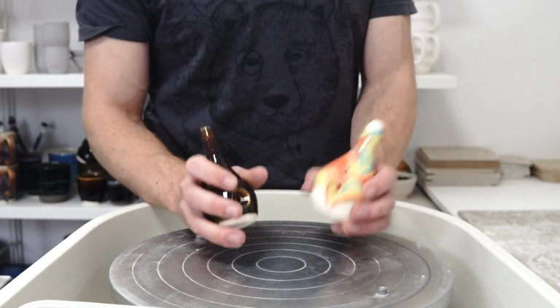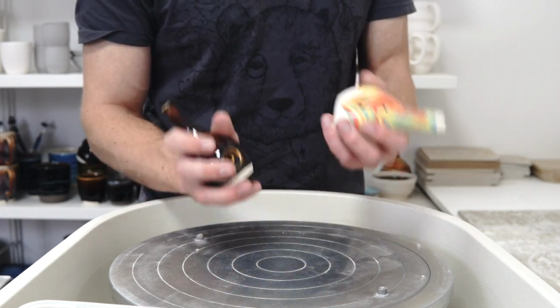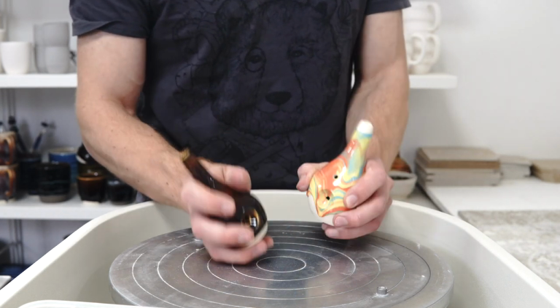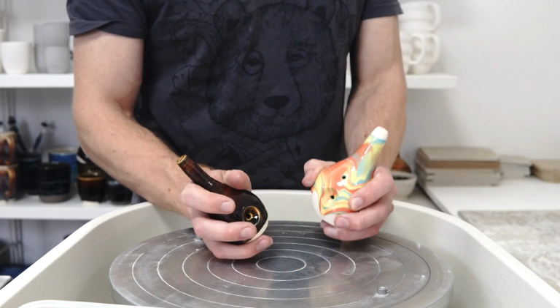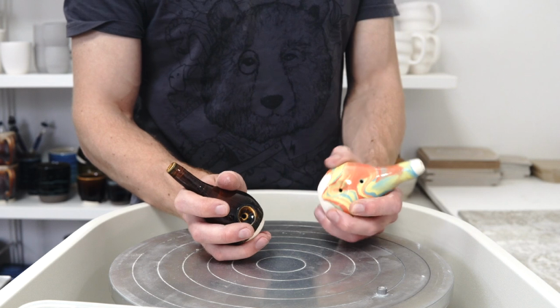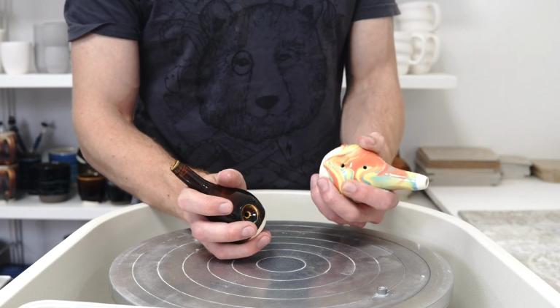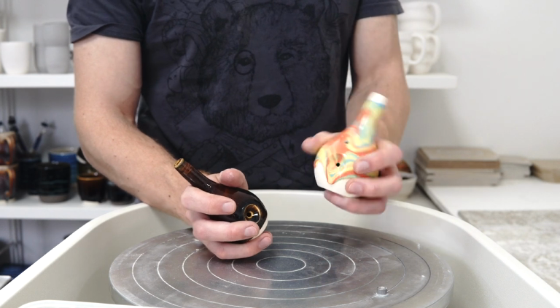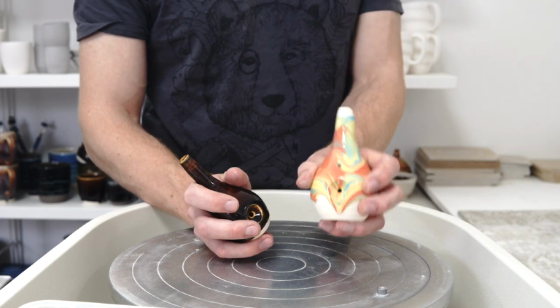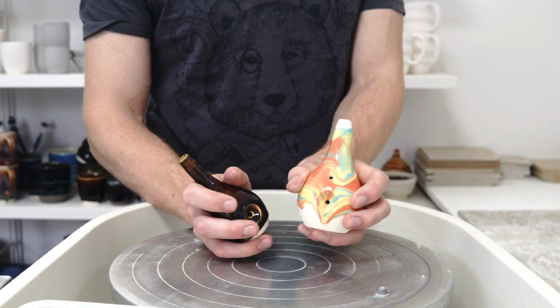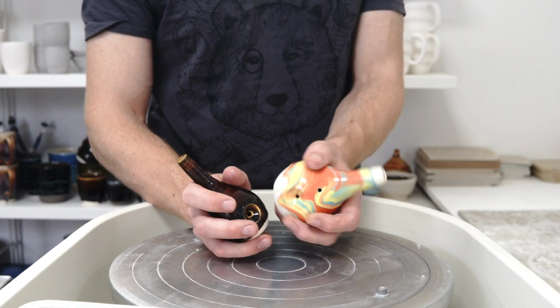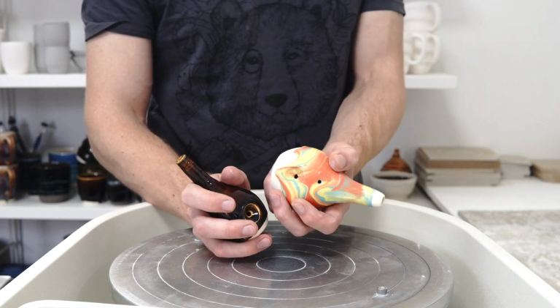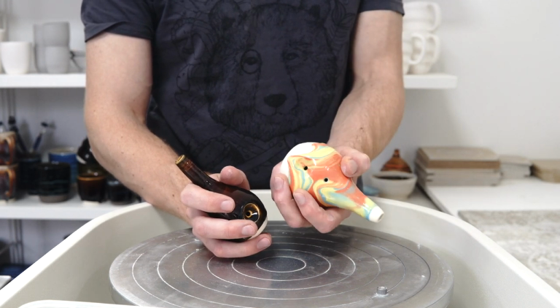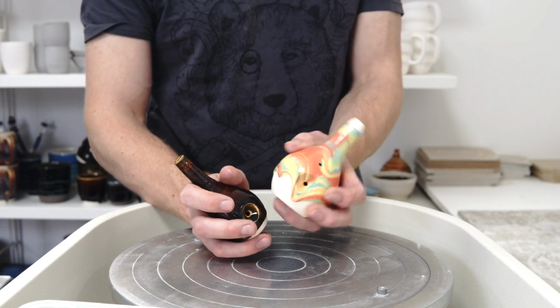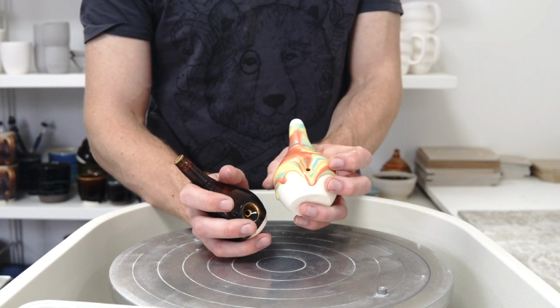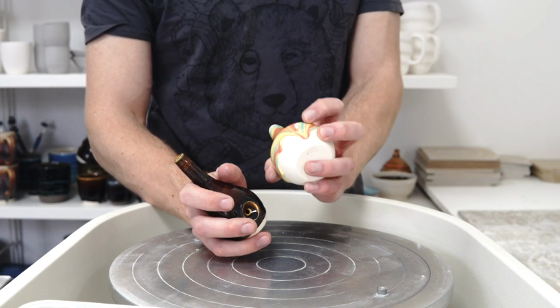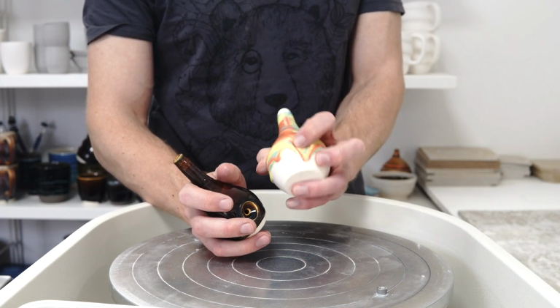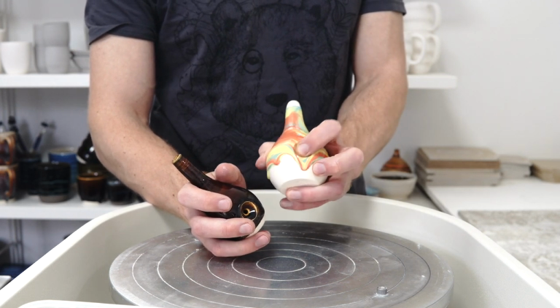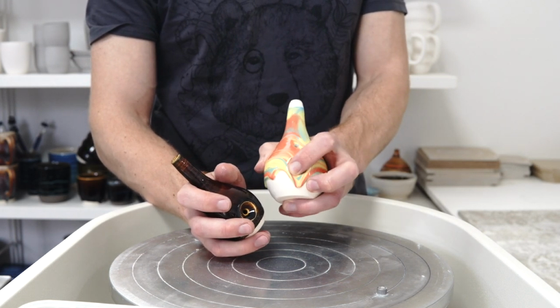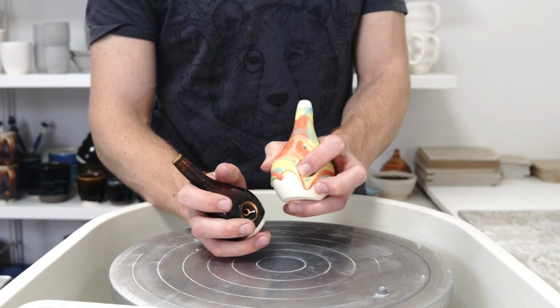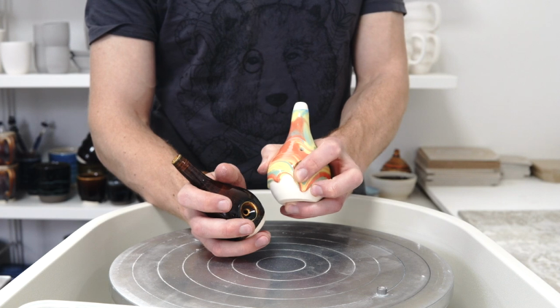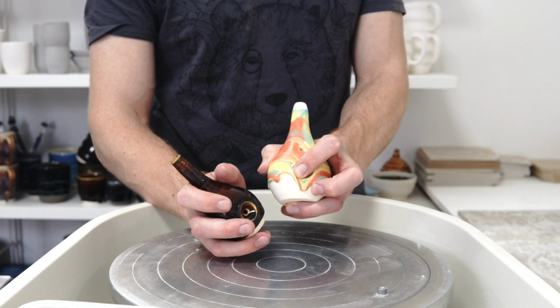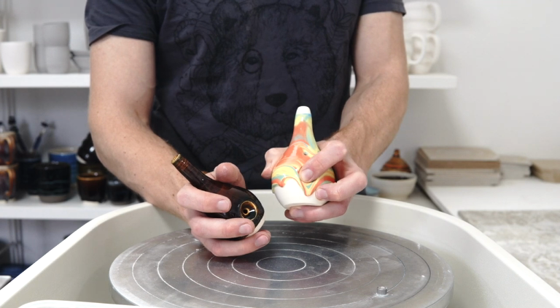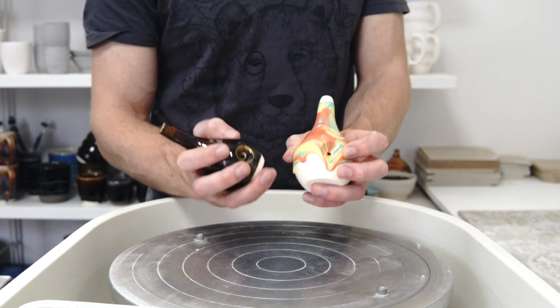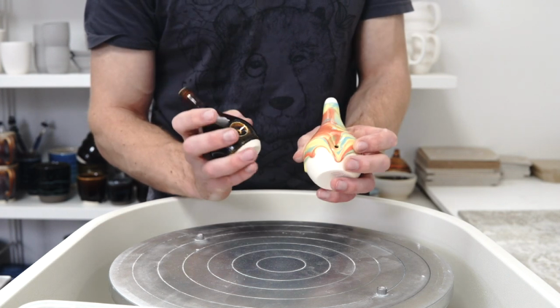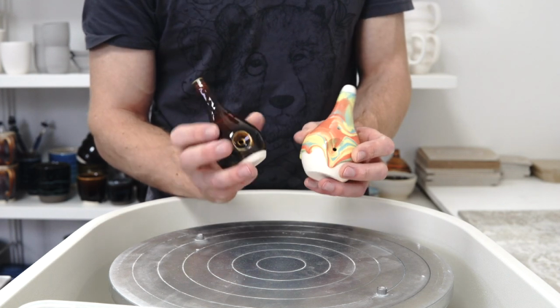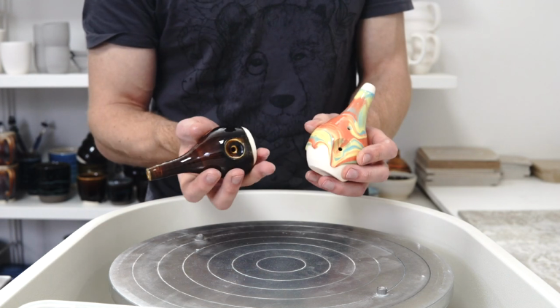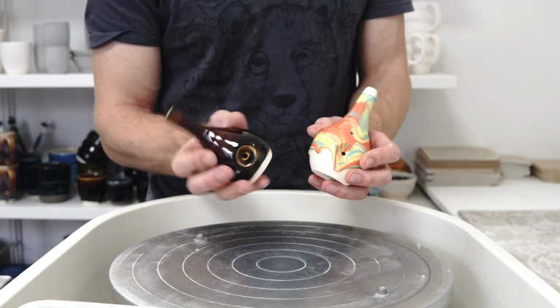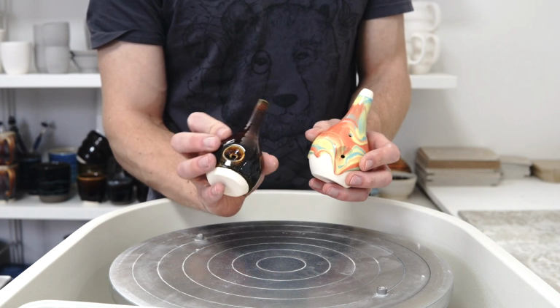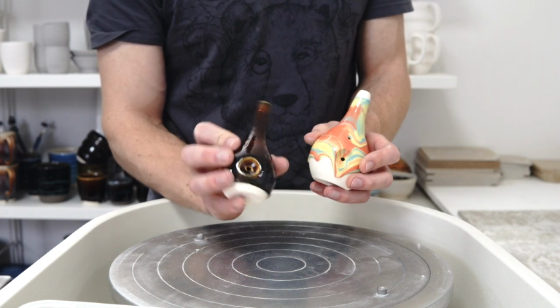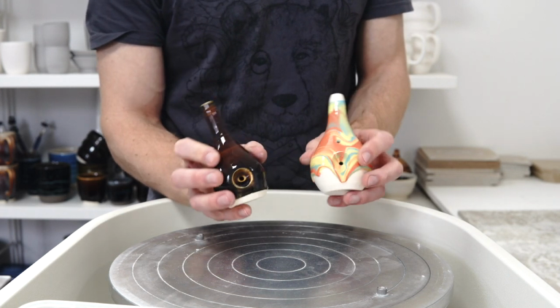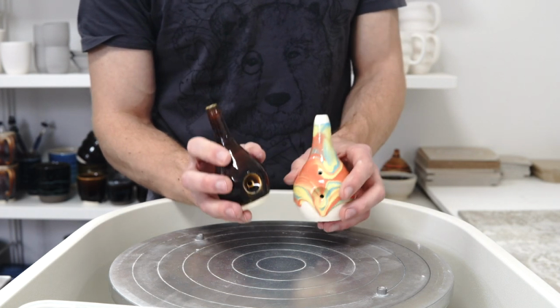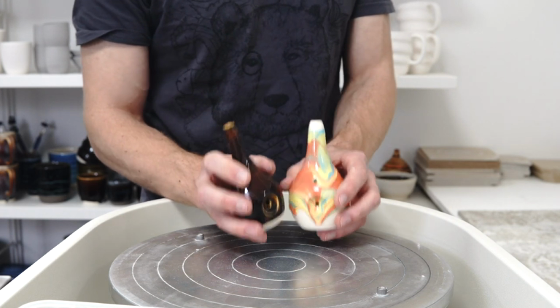Those are the first ones I've thrown. Obviously it works with drippy slip and you can stamp the bowl directly into it, which is quite neat. And then this is the new place that I'm working on.